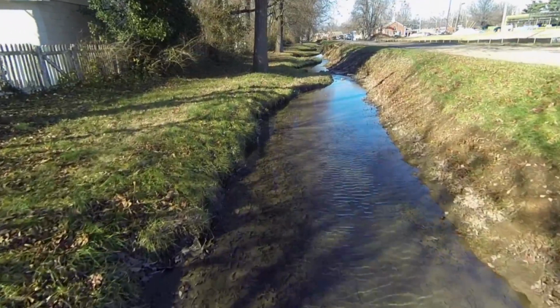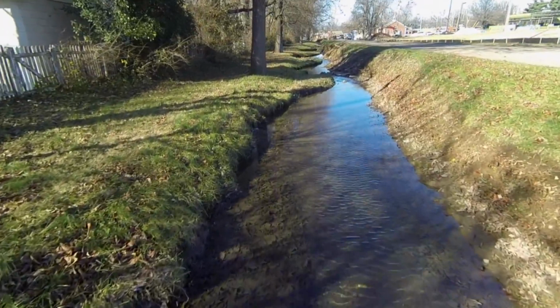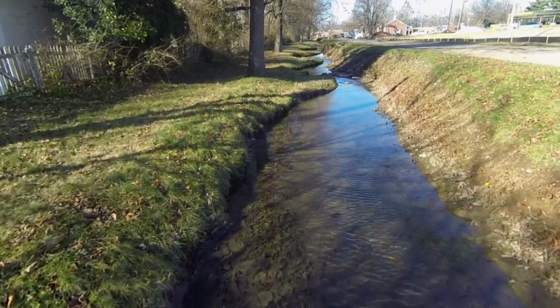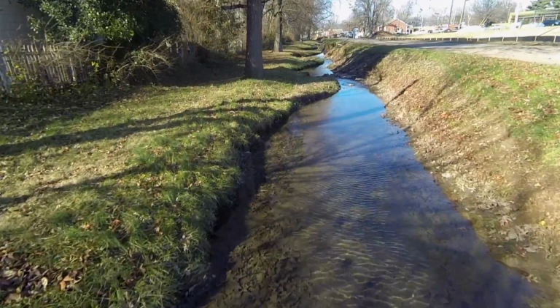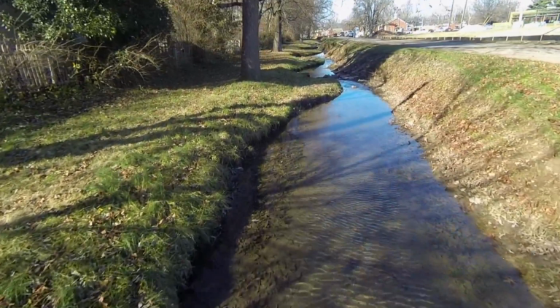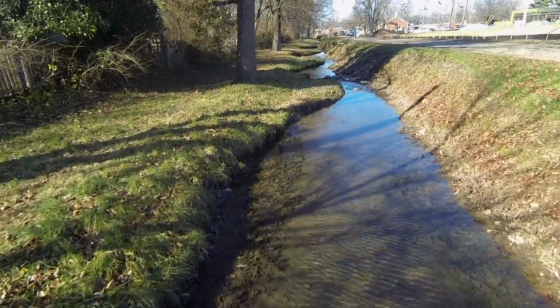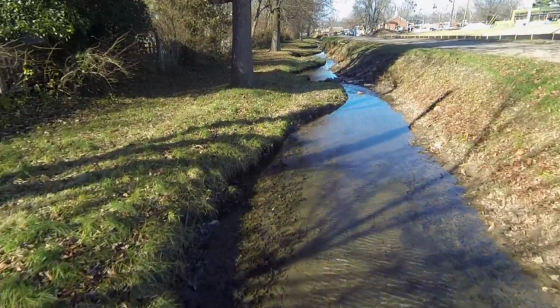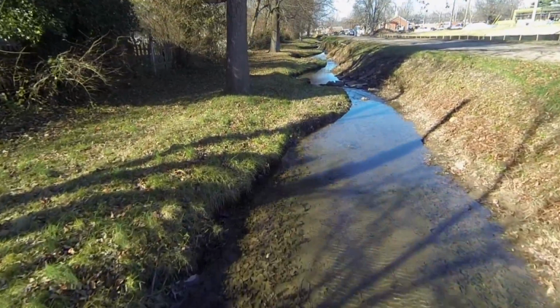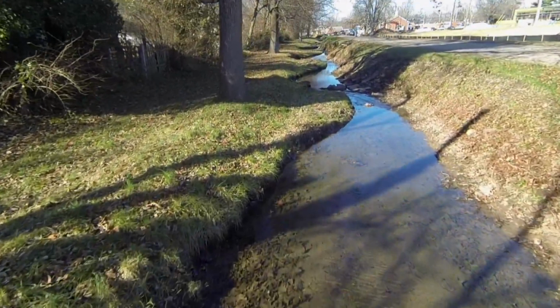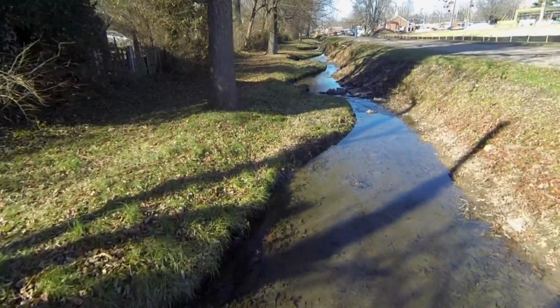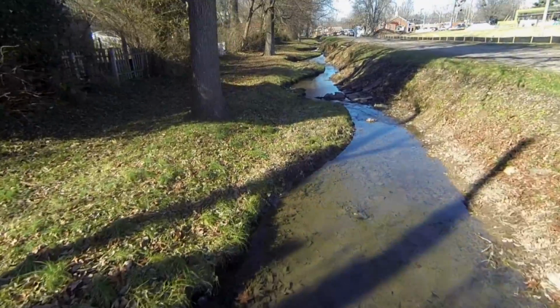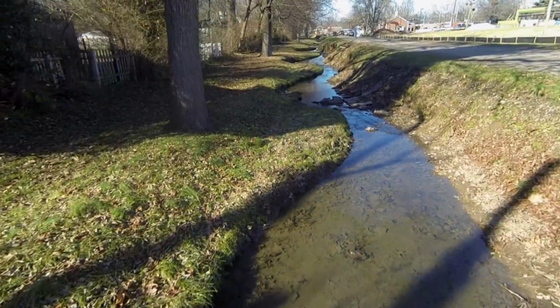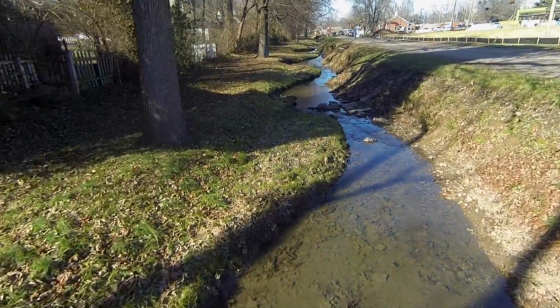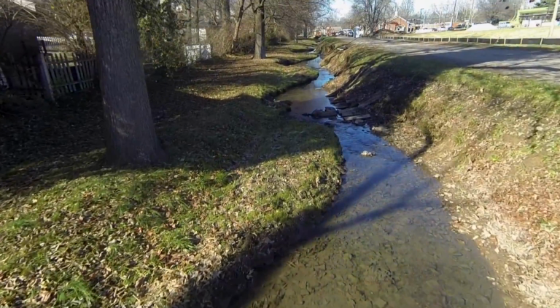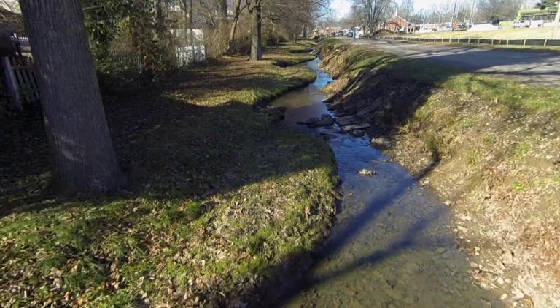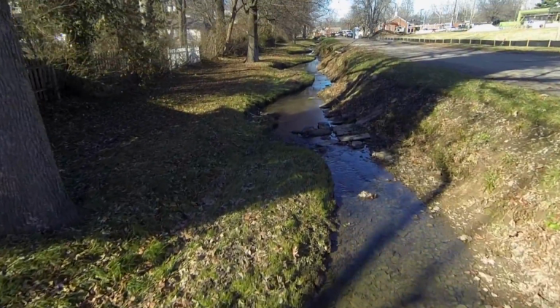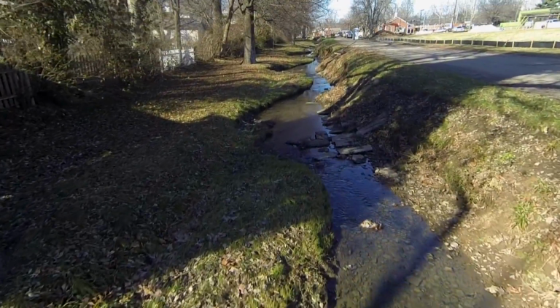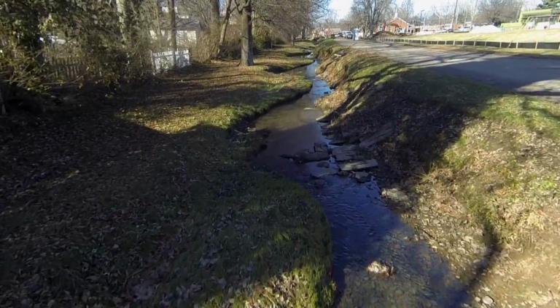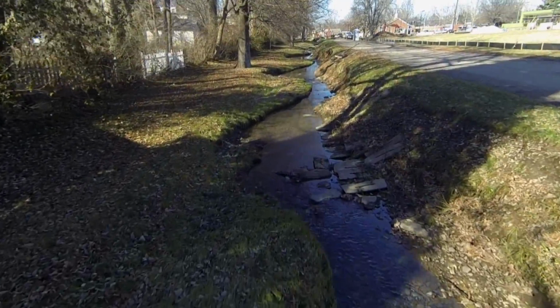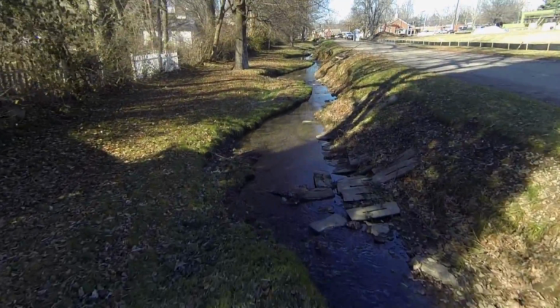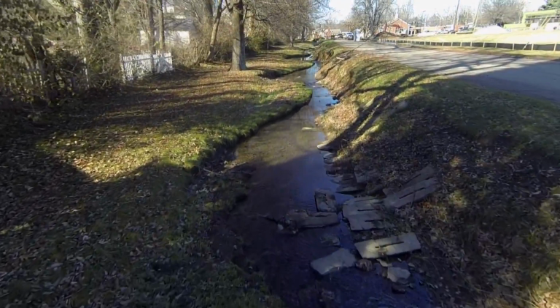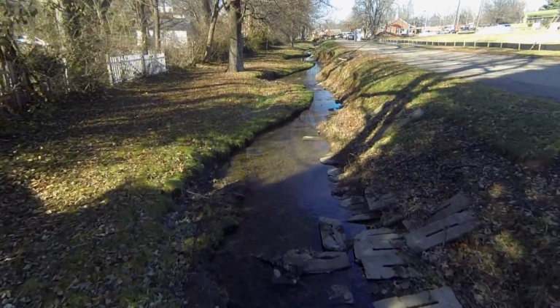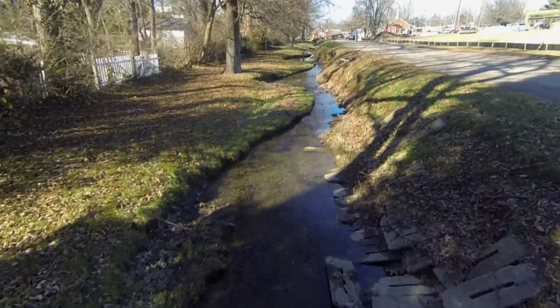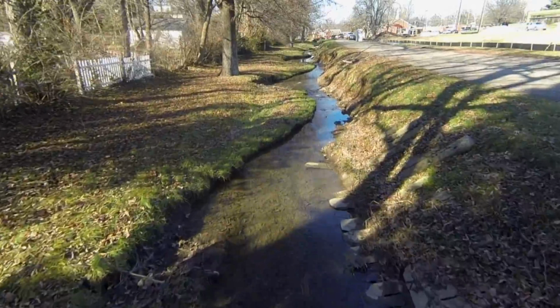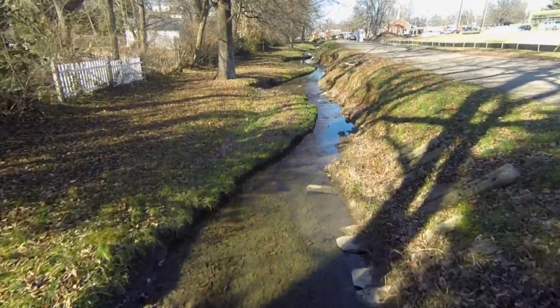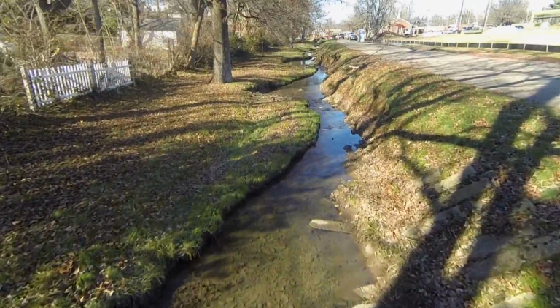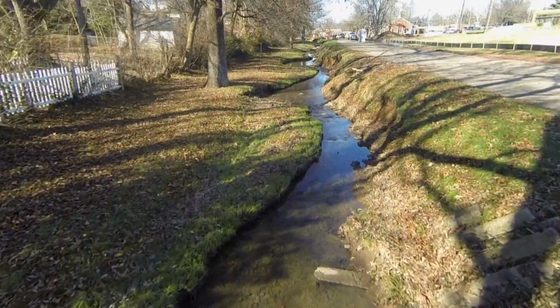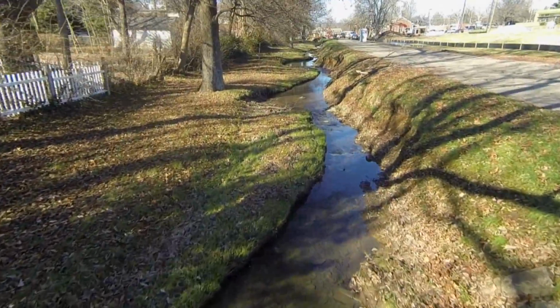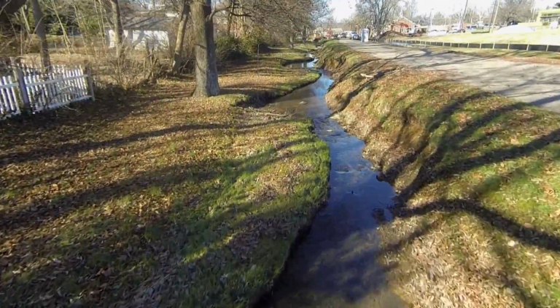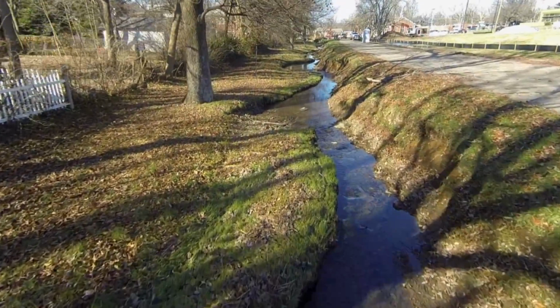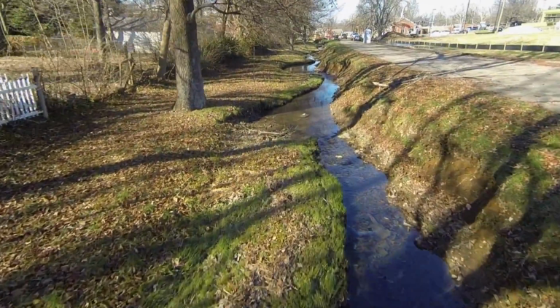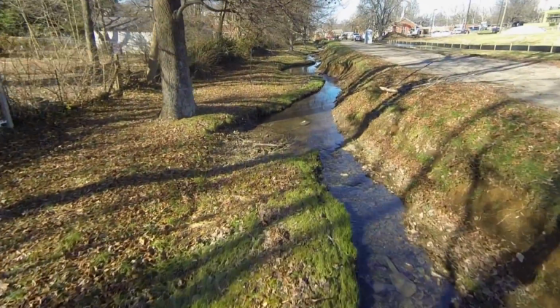Before, the stream was very straight — what we would call channelized. Somebody had basically come in and made the stream straight like a line. They took out all the bends or the meanders in the stream.